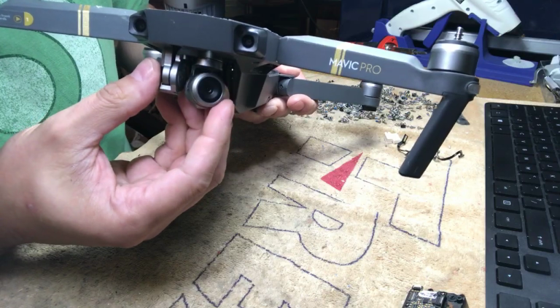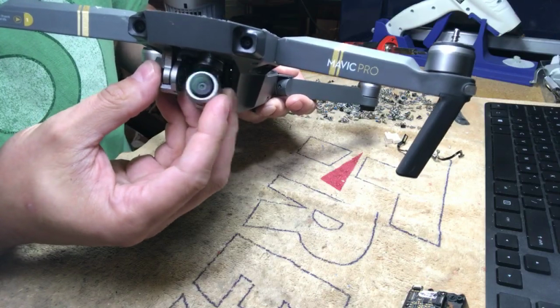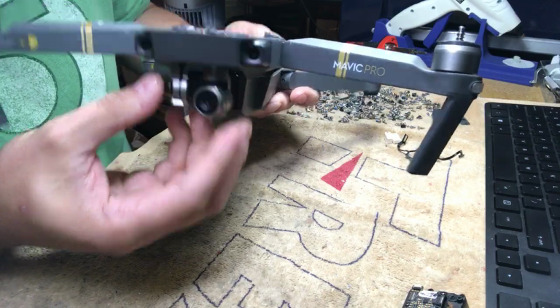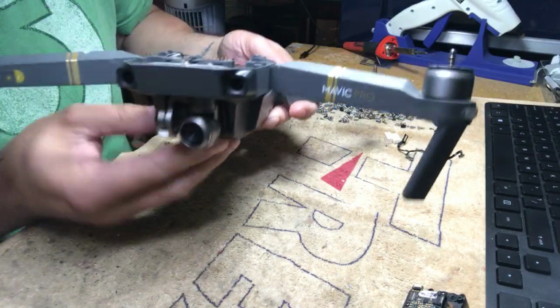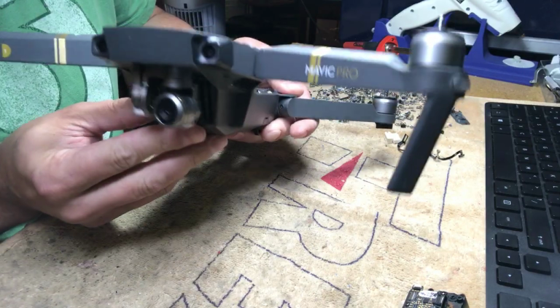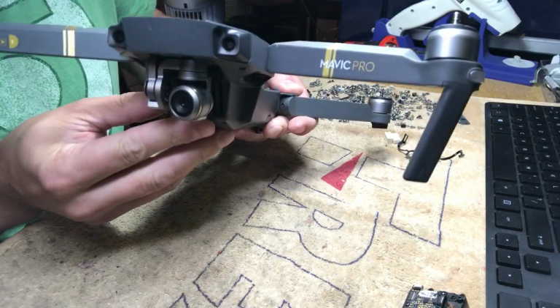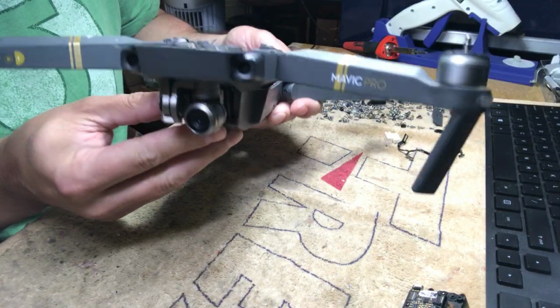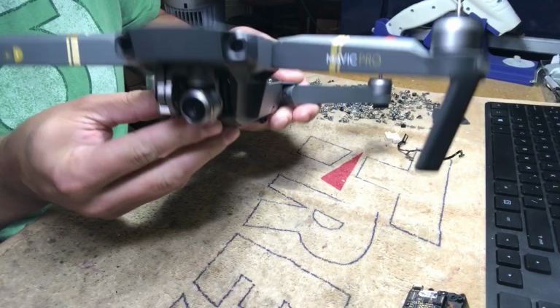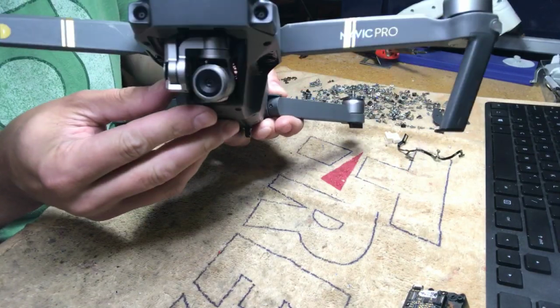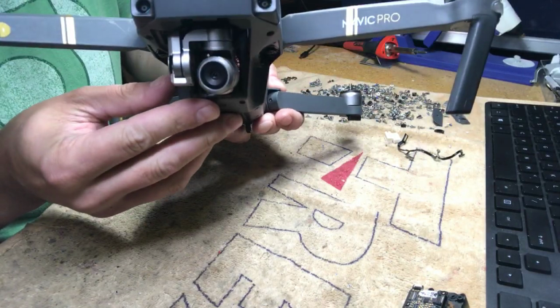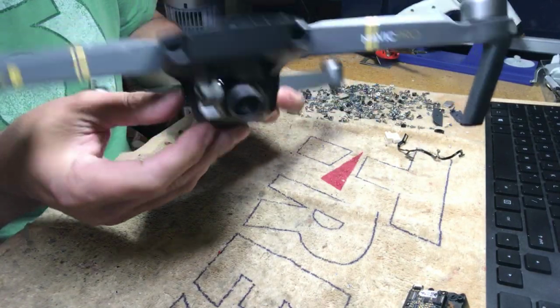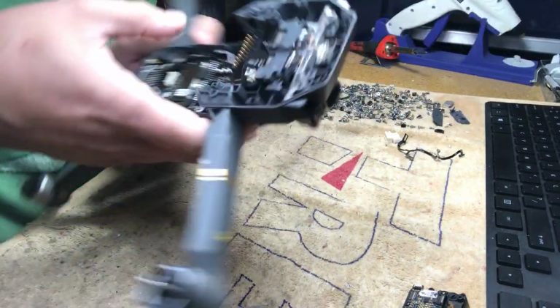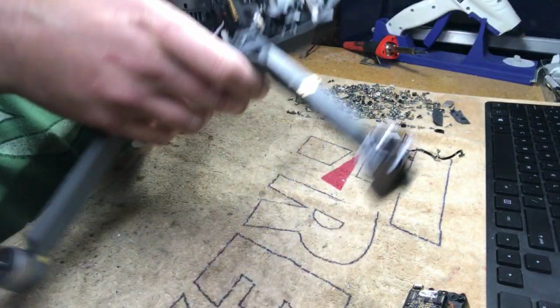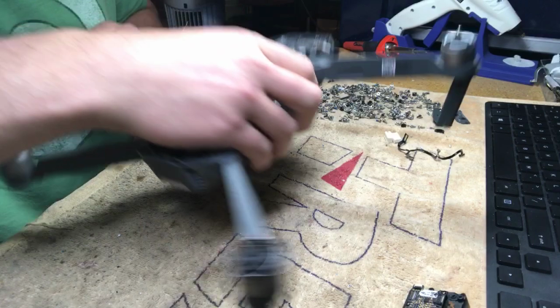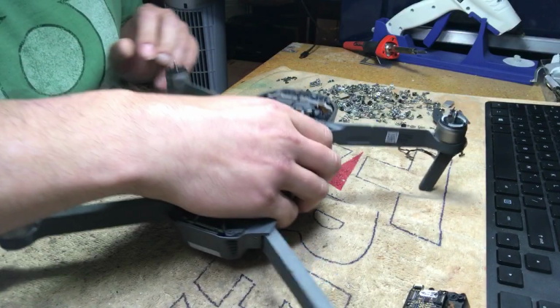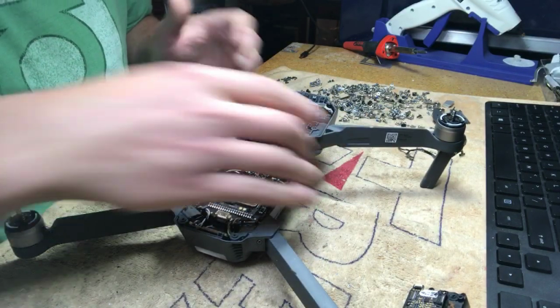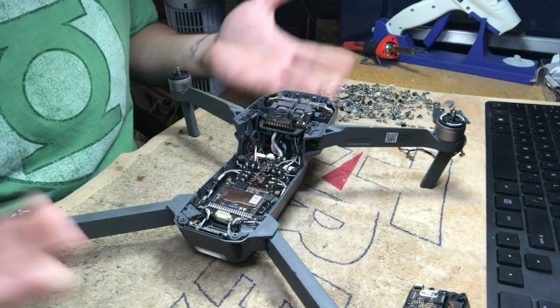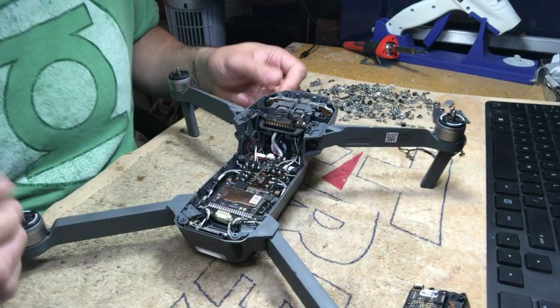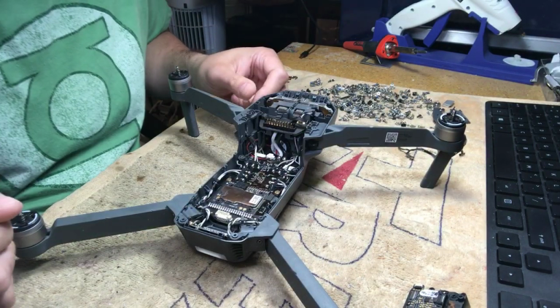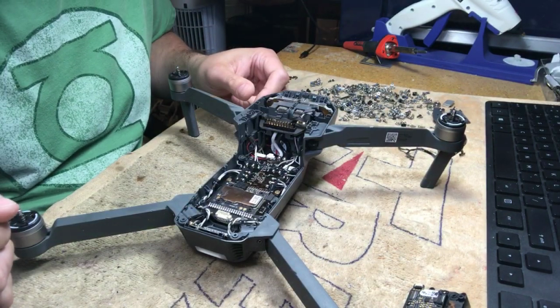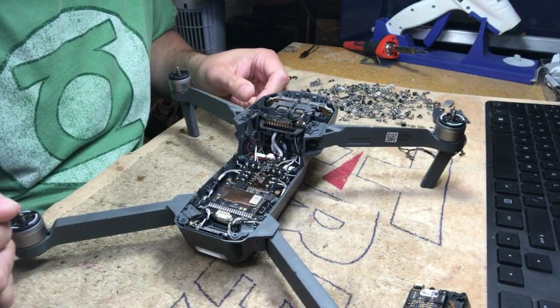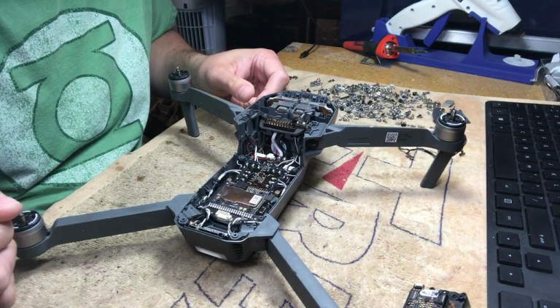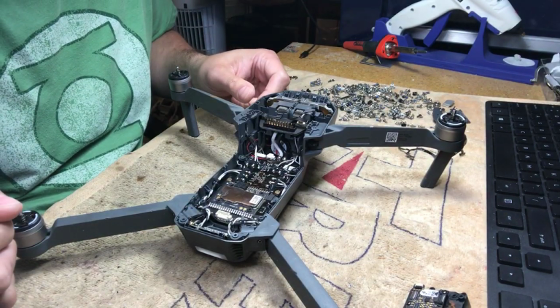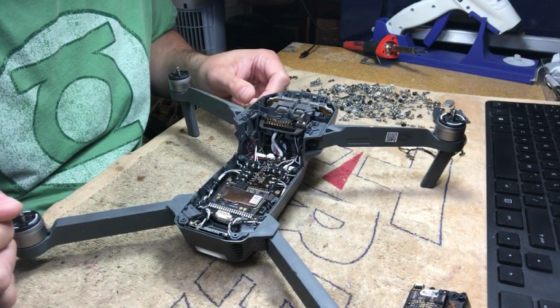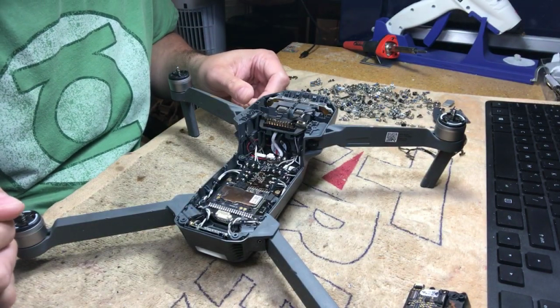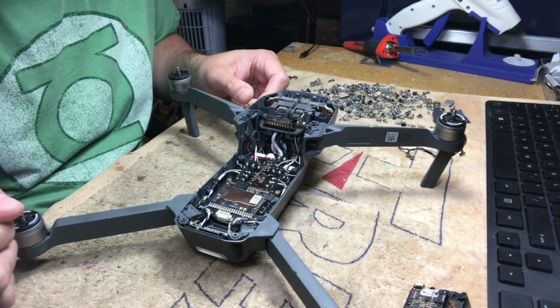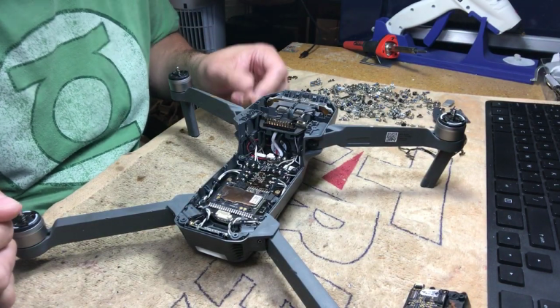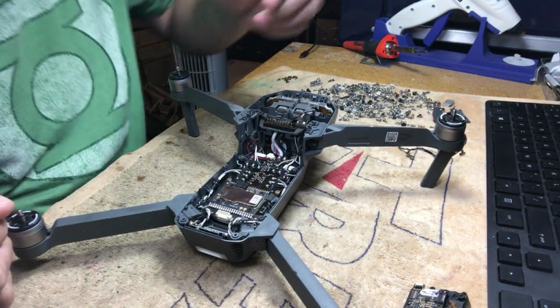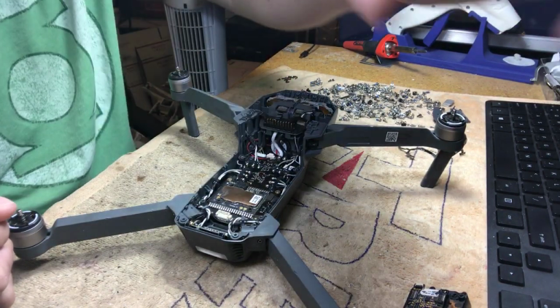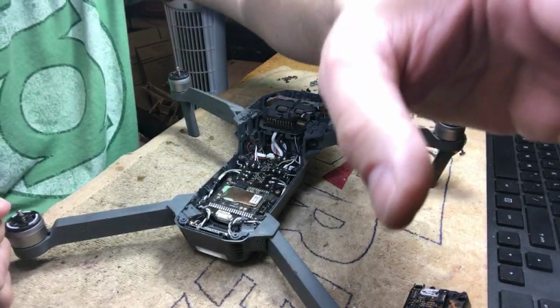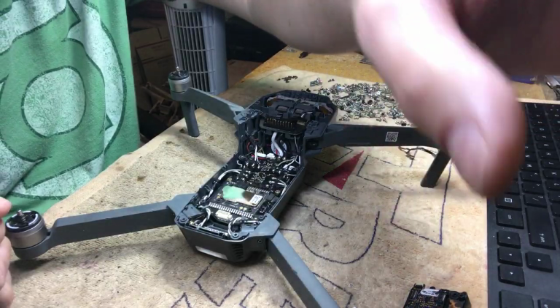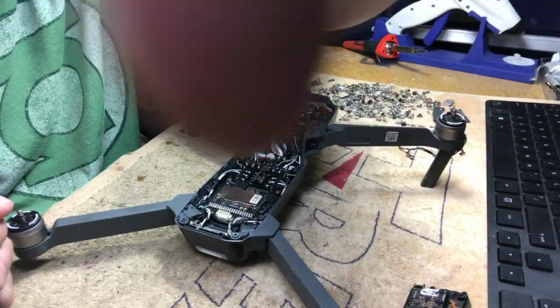There you have it — your gimbal is back on with a new anti-vibration plate. That's pretty much it. It takes about 10 minutes, probably not even that.